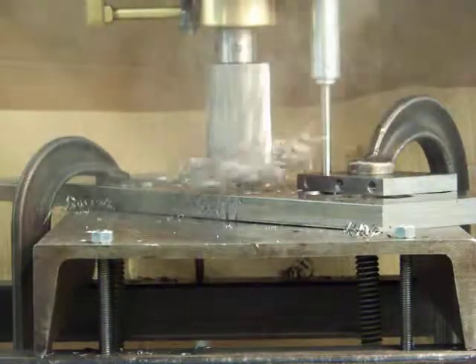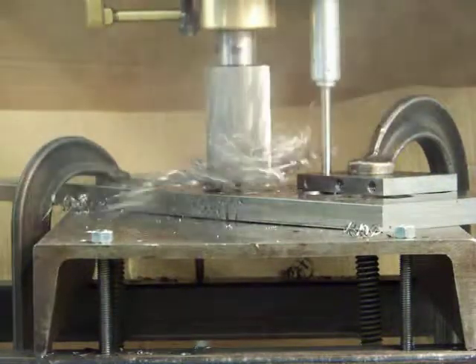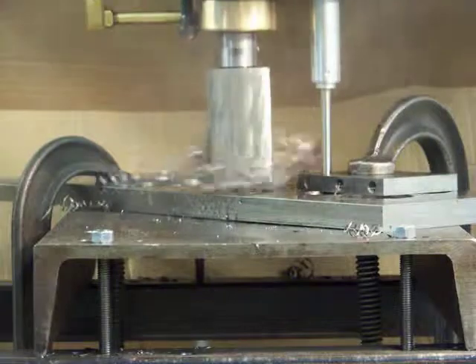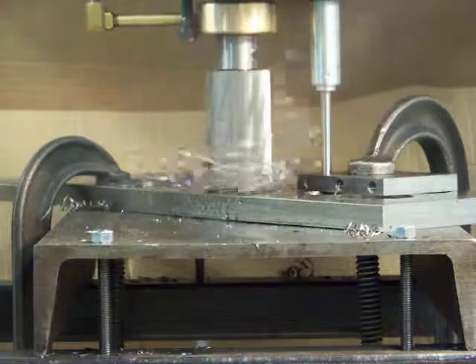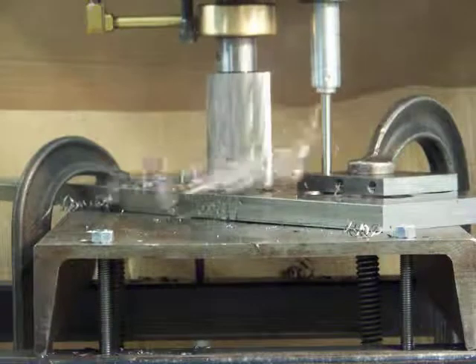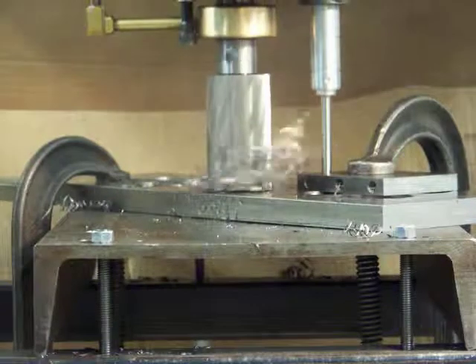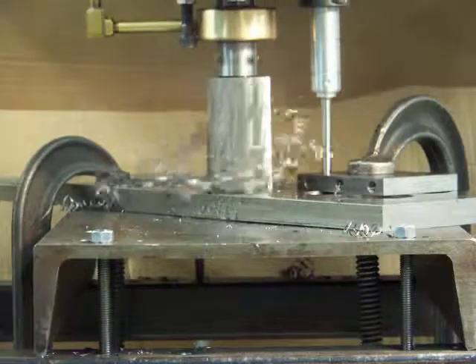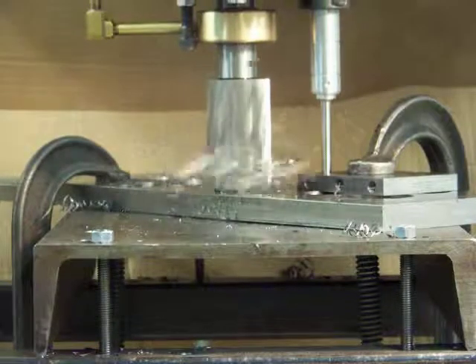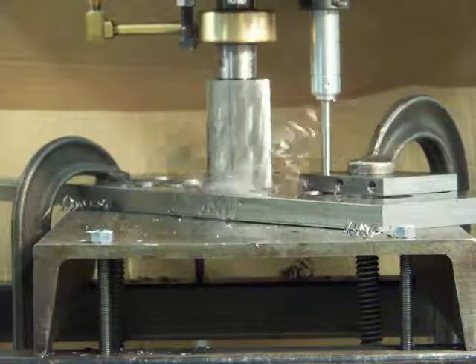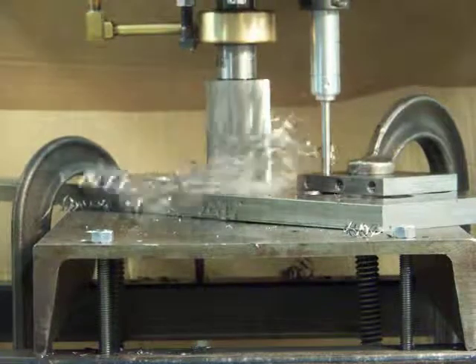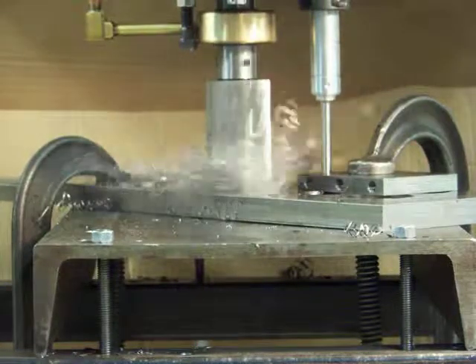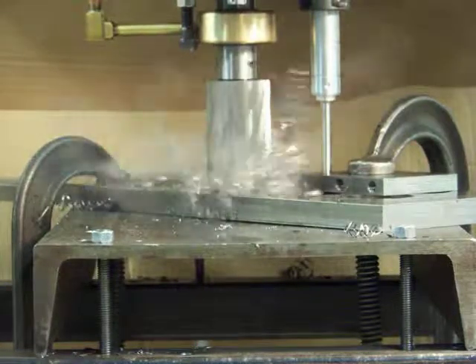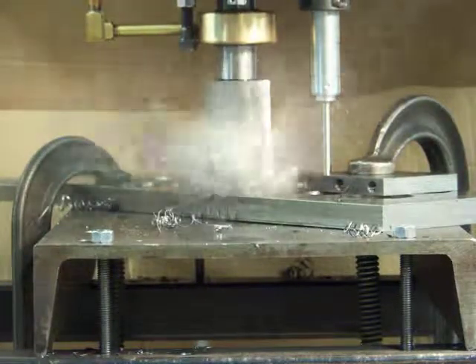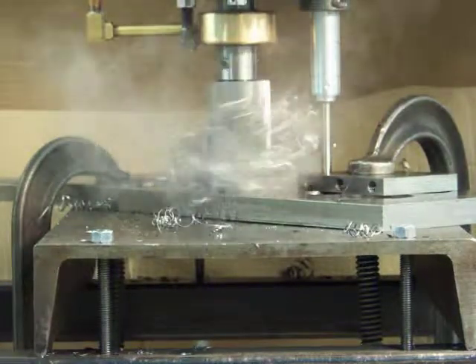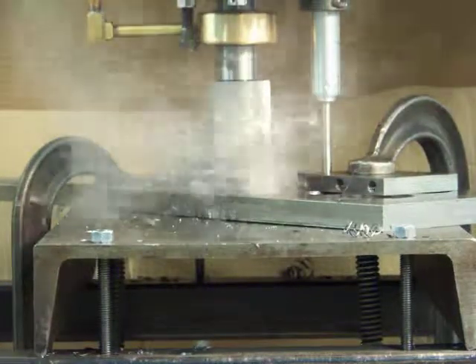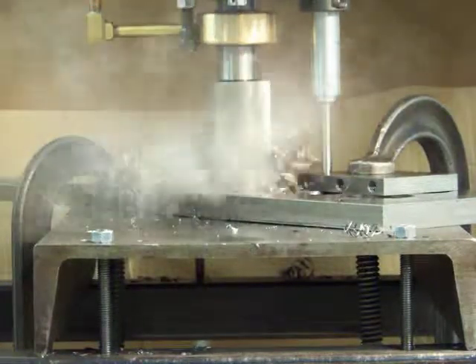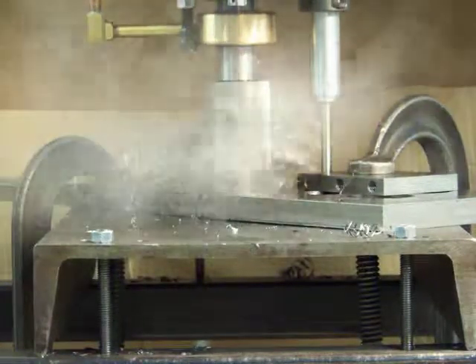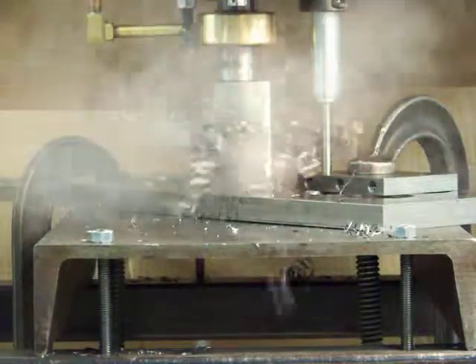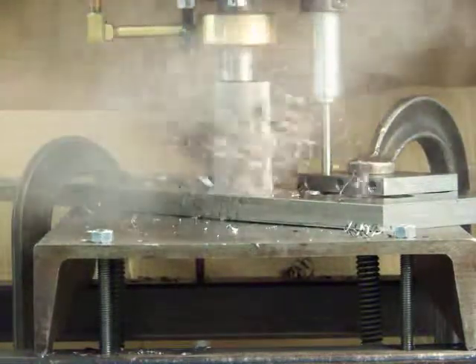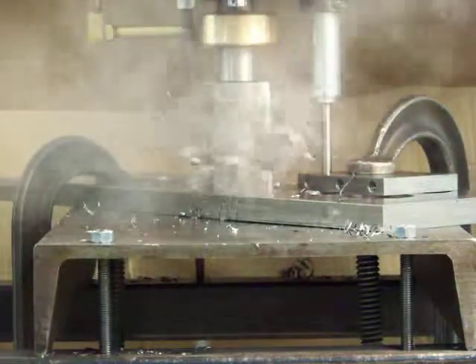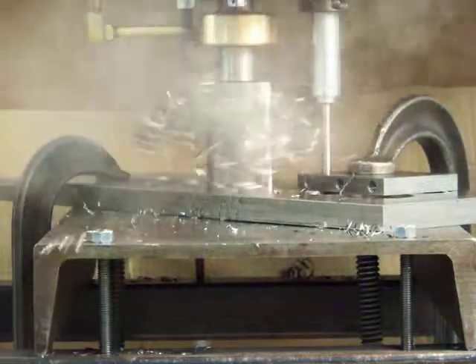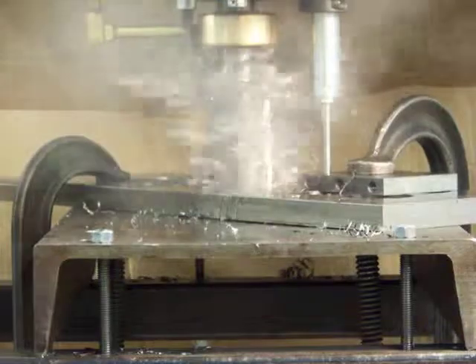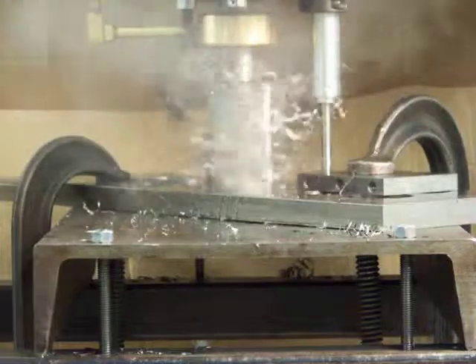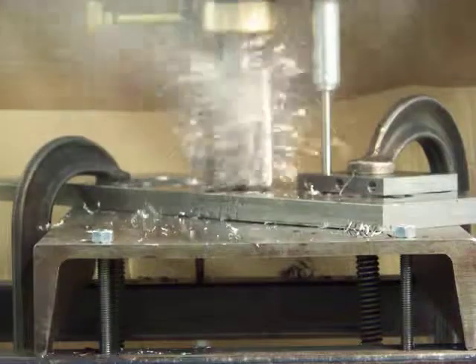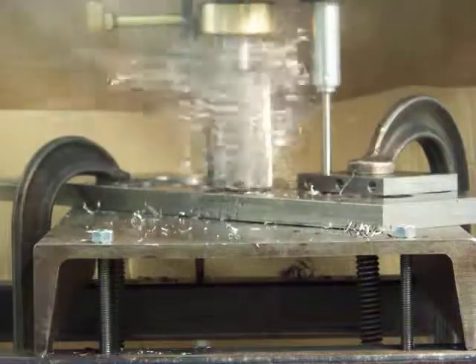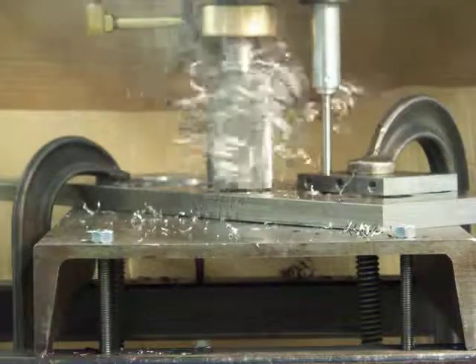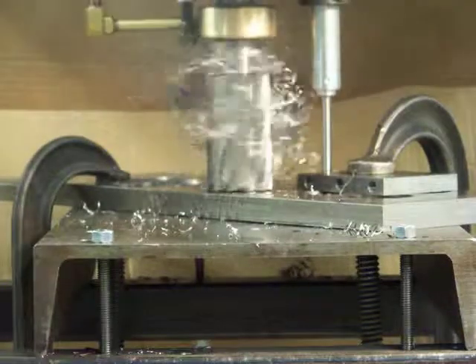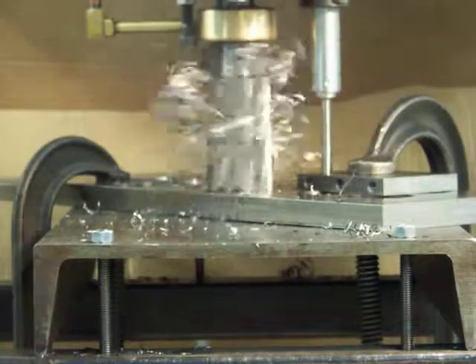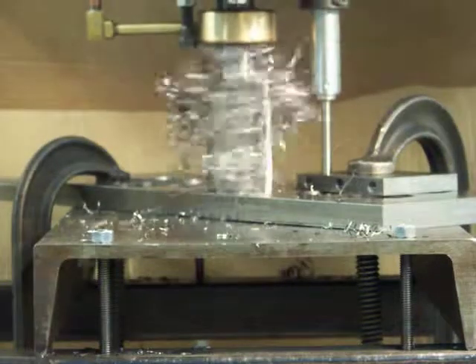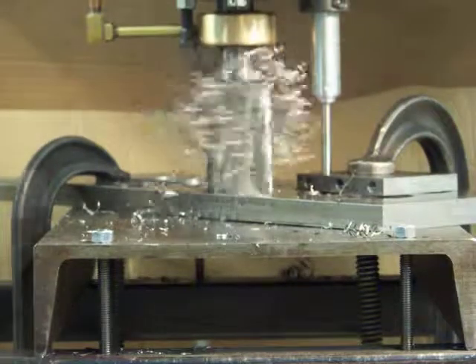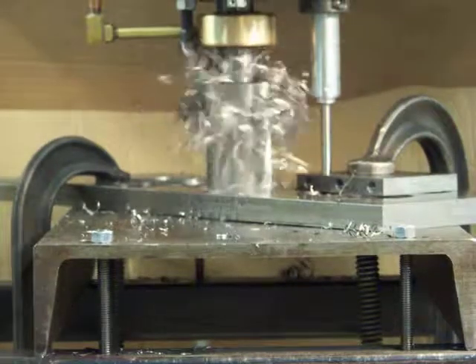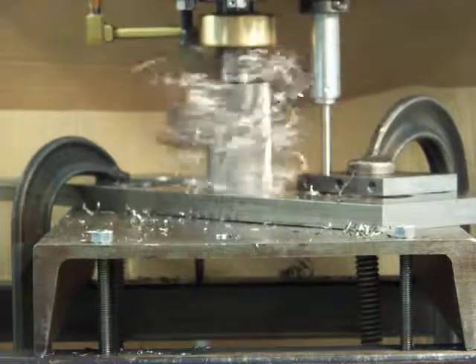We're performing a manual peck process just to break the chips. A chip breaker can be installed.